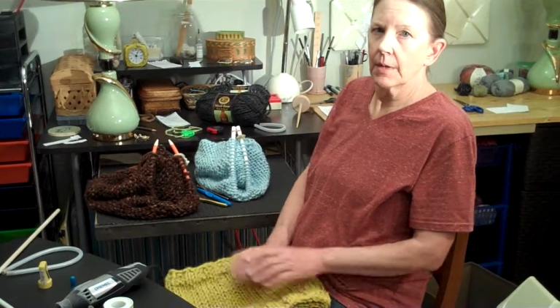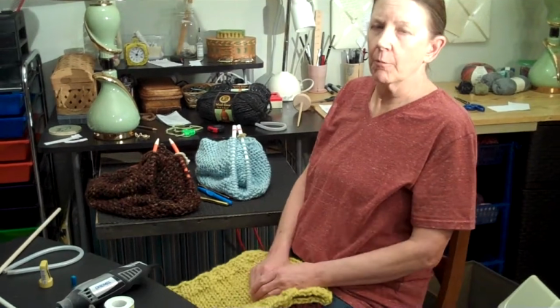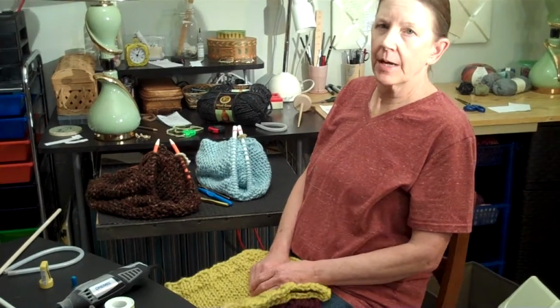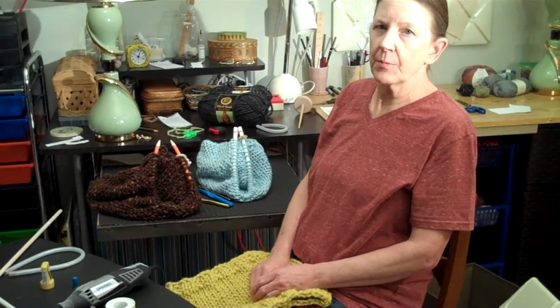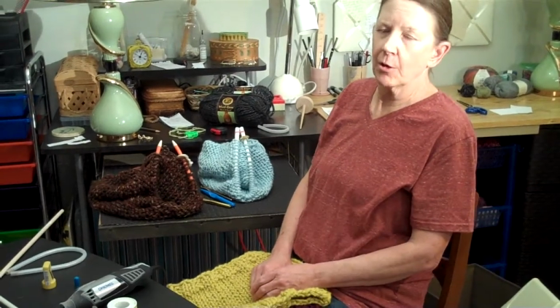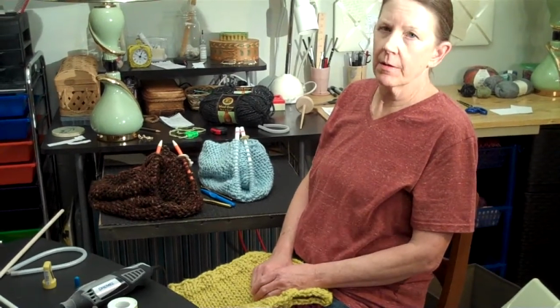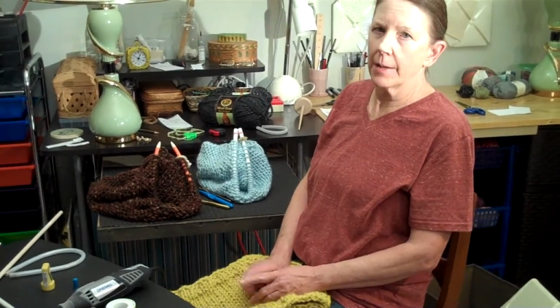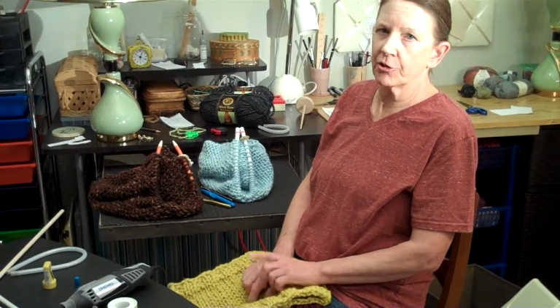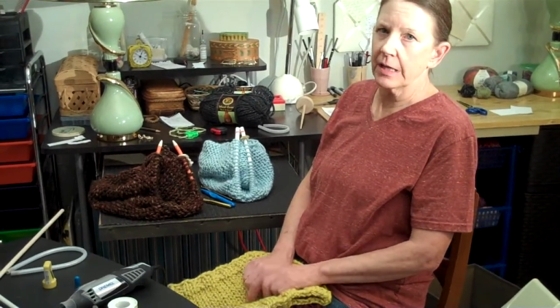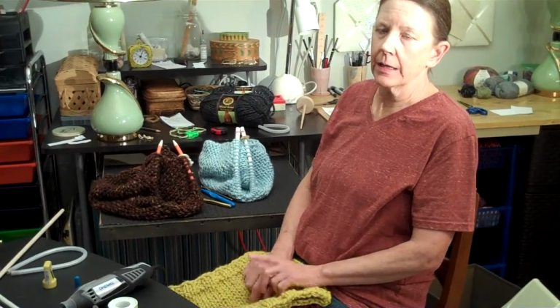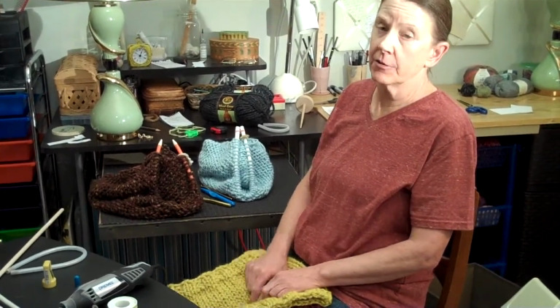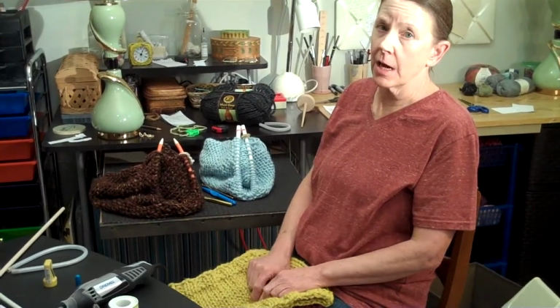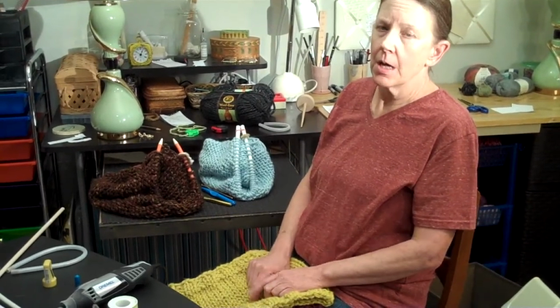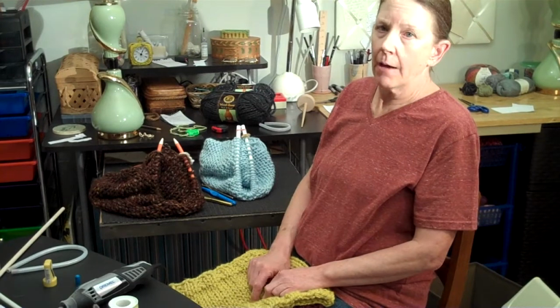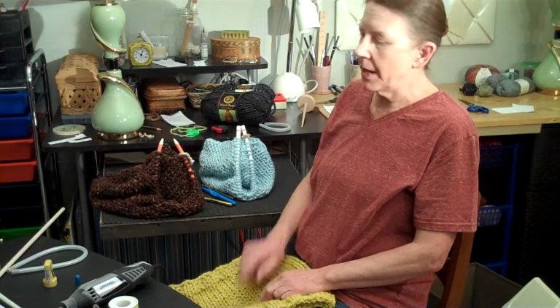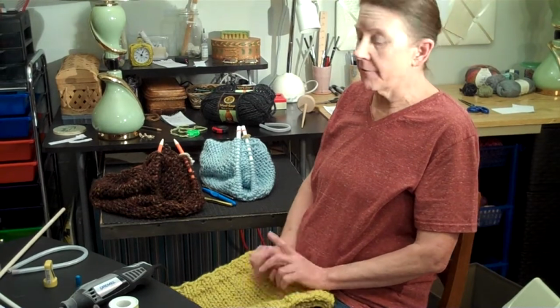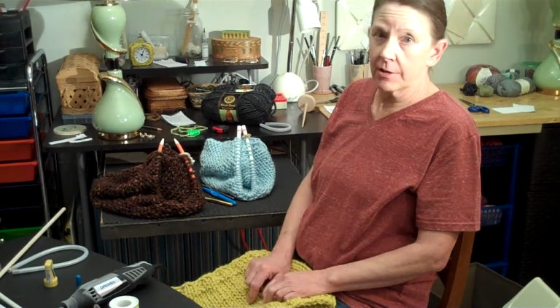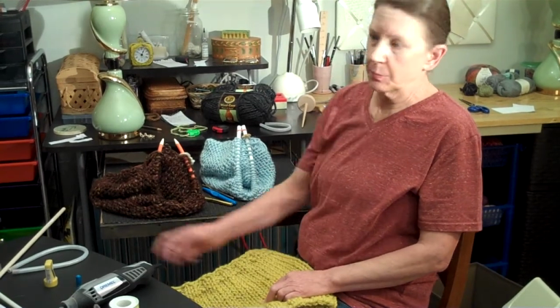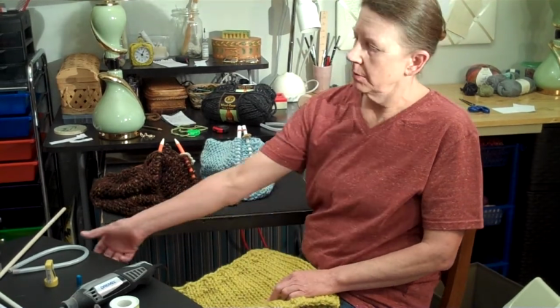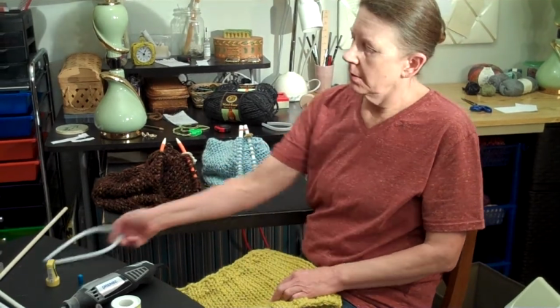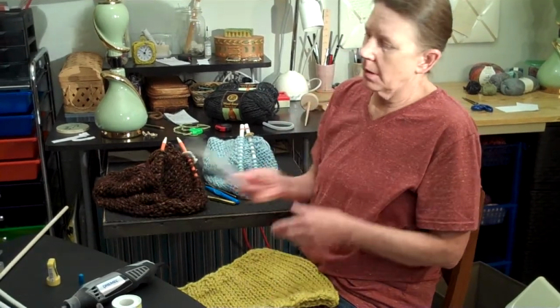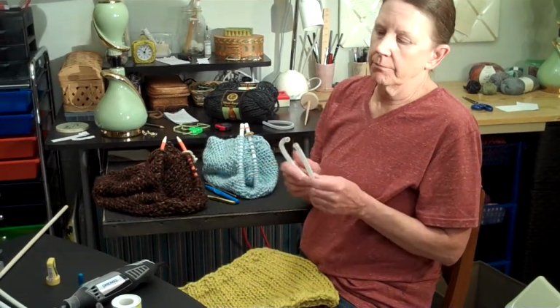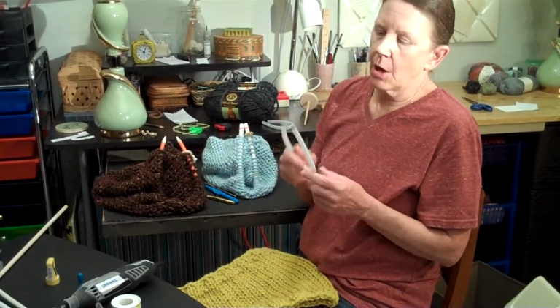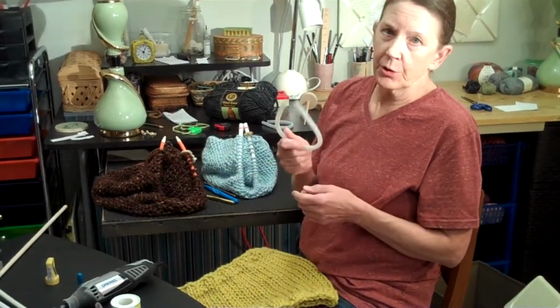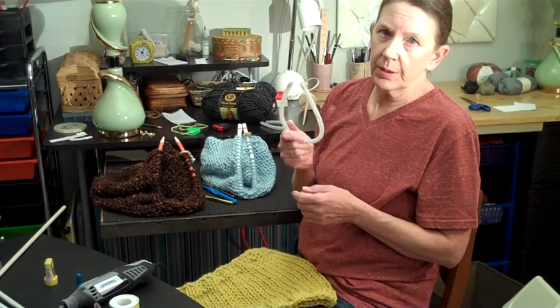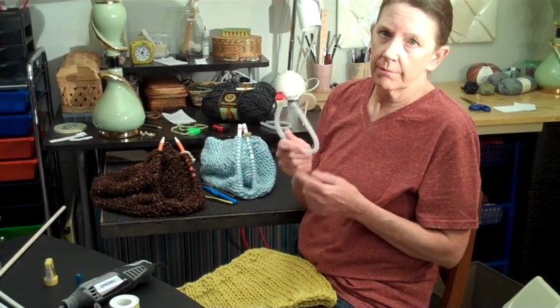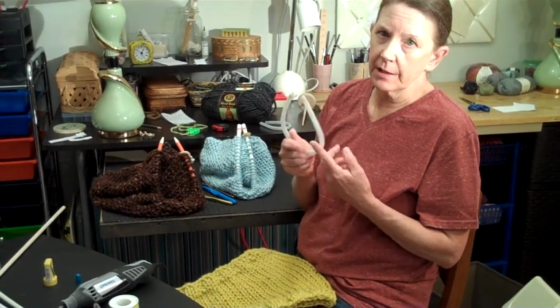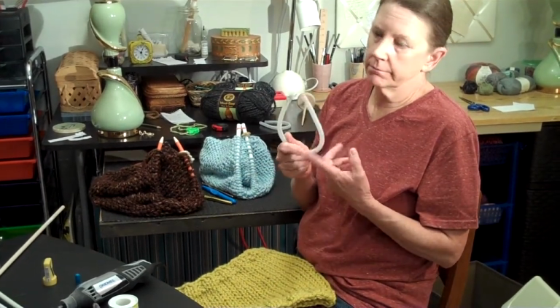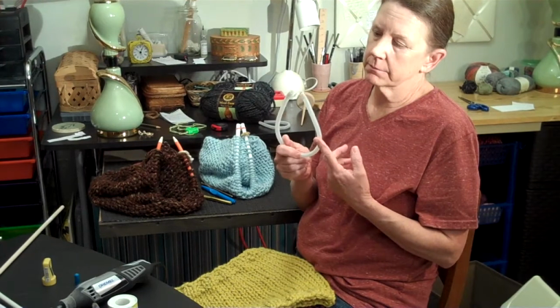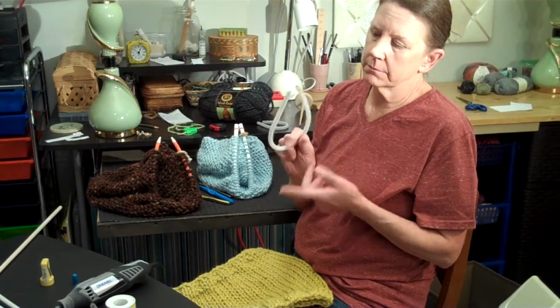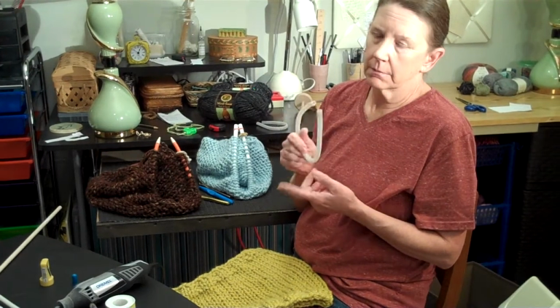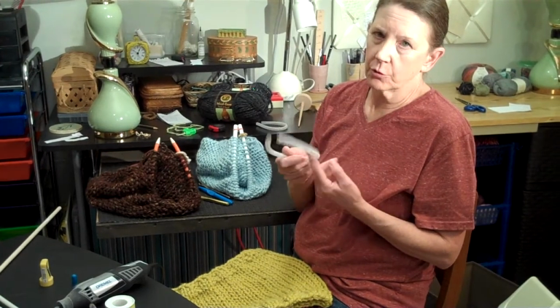Hi, welcome back to the Busy Corner. I'm going to show you today, in this video, how to make a very simple open hoop knitting tool.